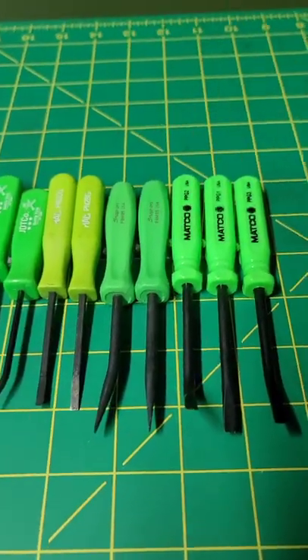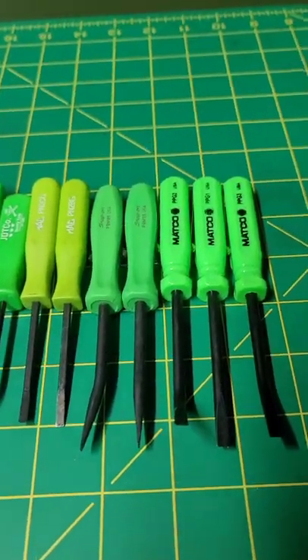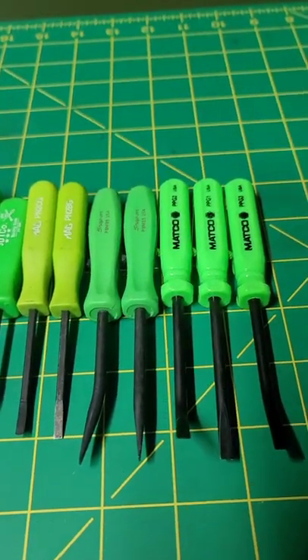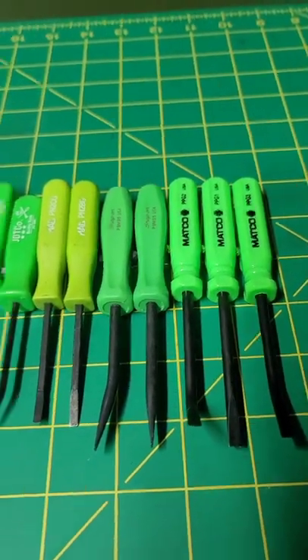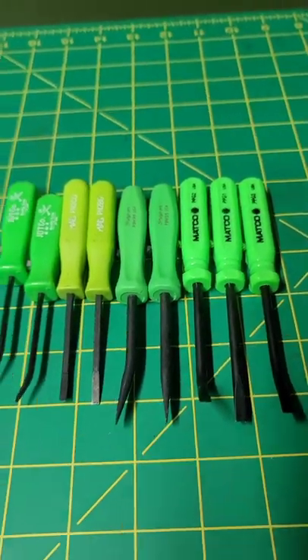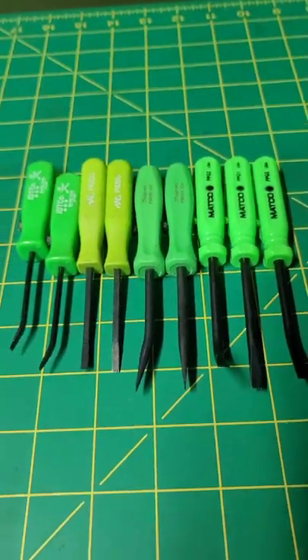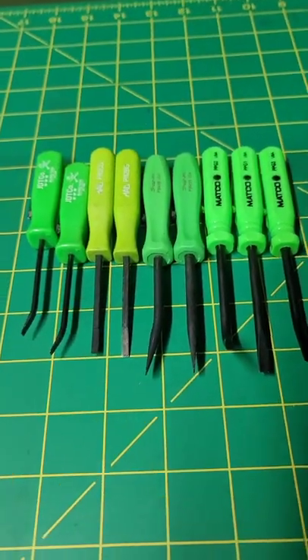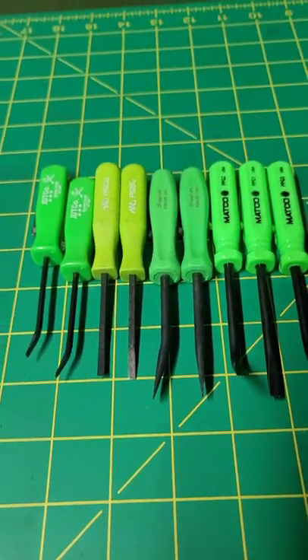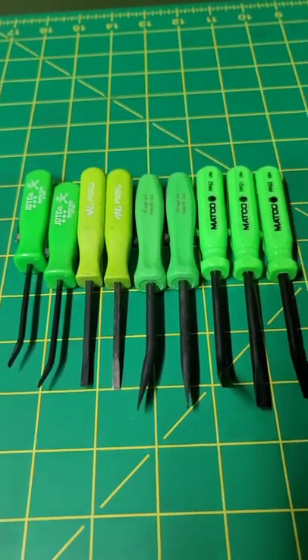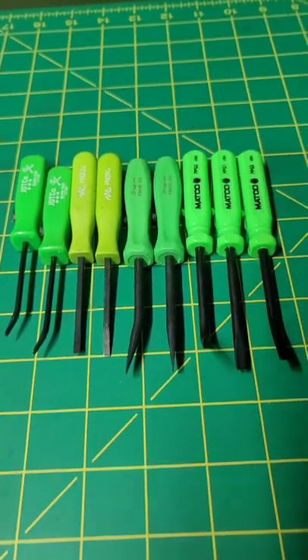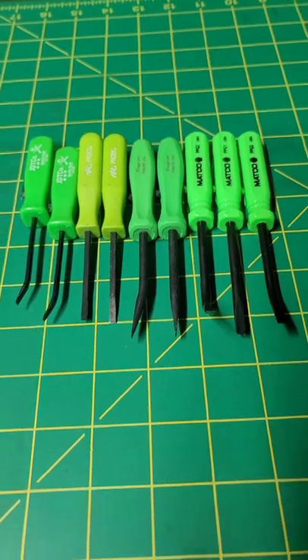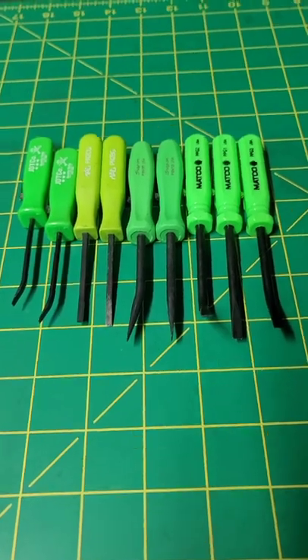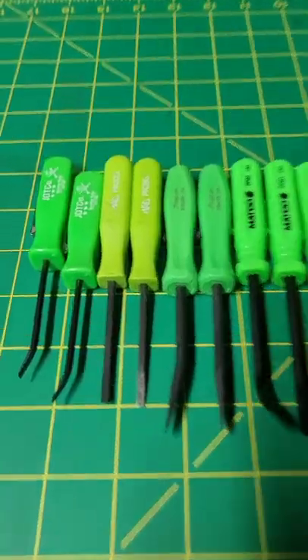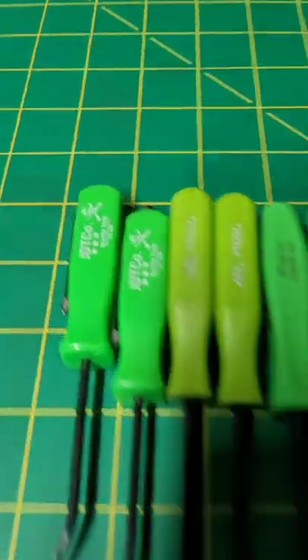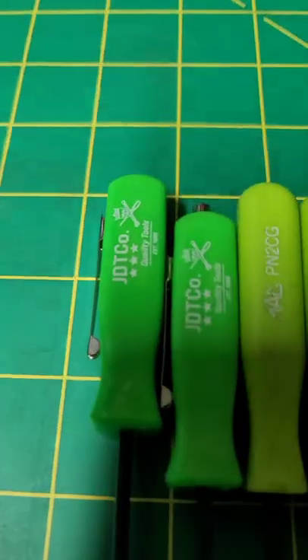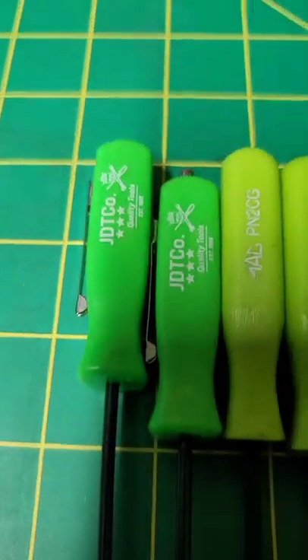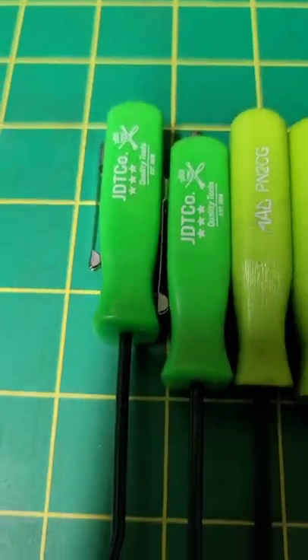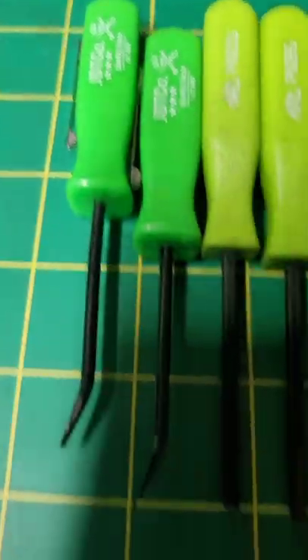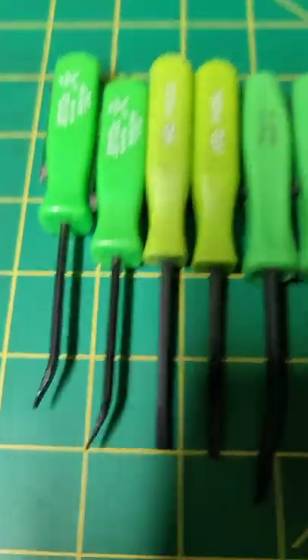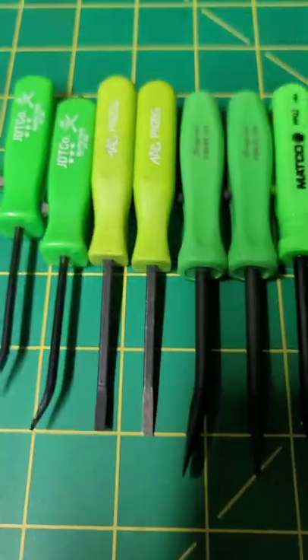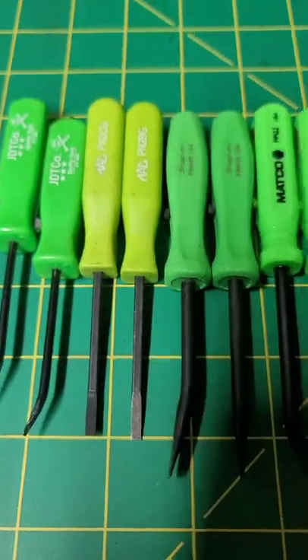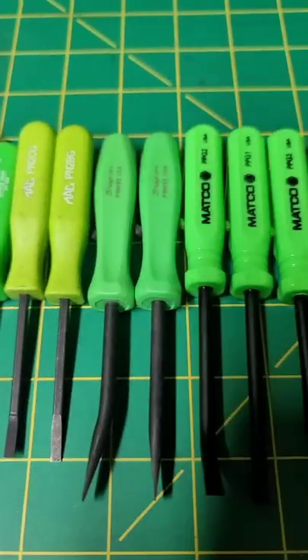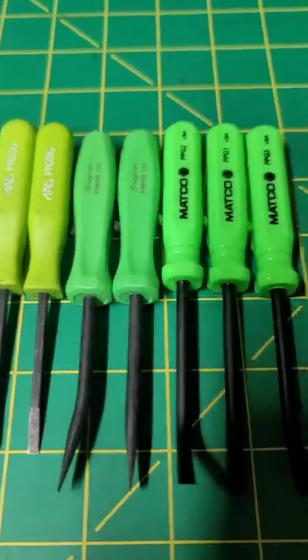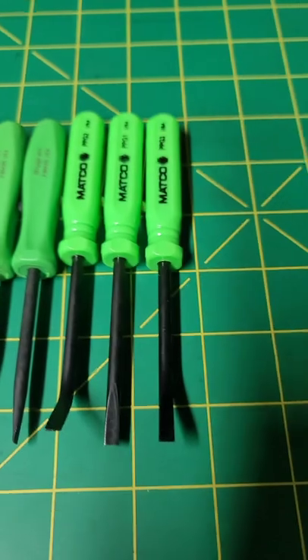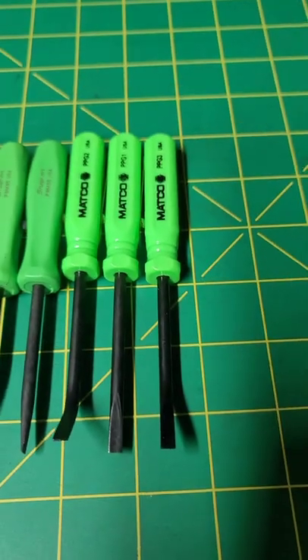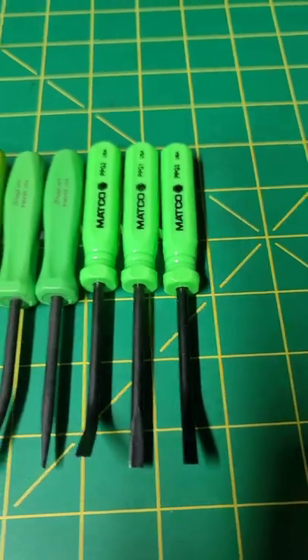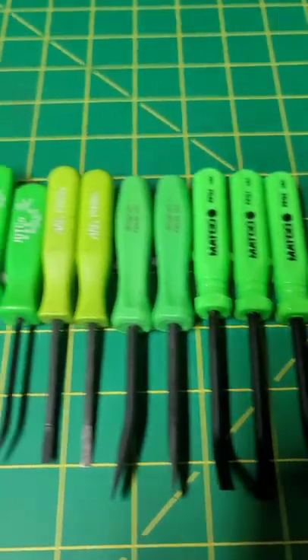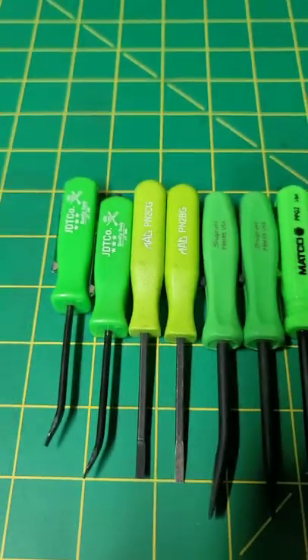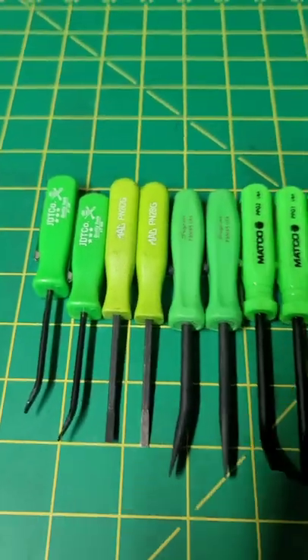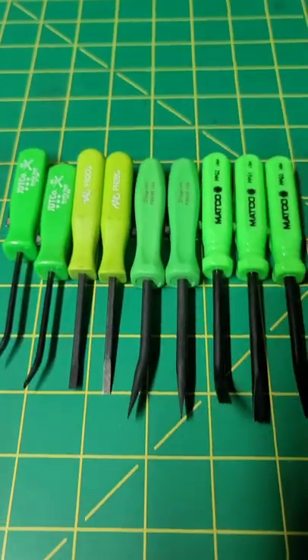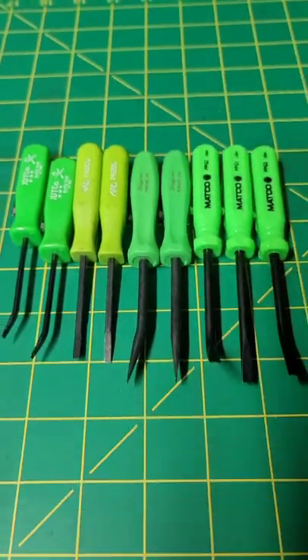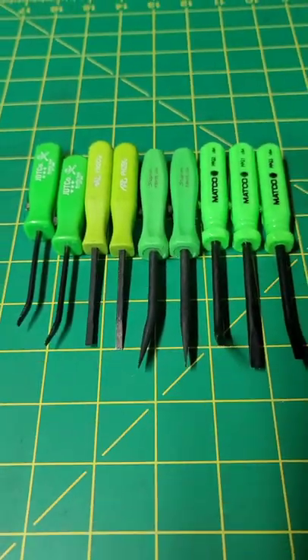Hey dudes, Power Stroke Jude here, hope everyone's having a great night. Quick rundown on some pocket pry bars — I got the JD Tico's, got the Max, got the Snap-ons, got the Maccos. I also had a generic Amazon one,